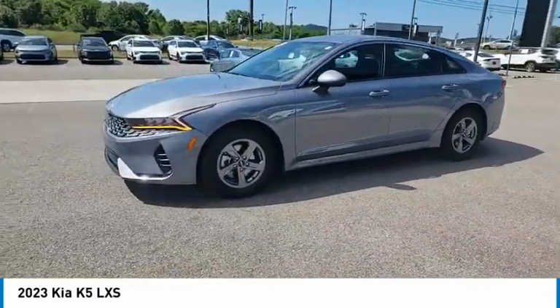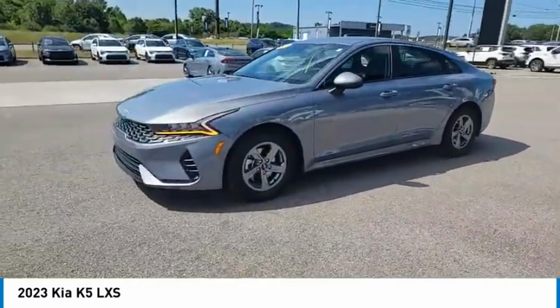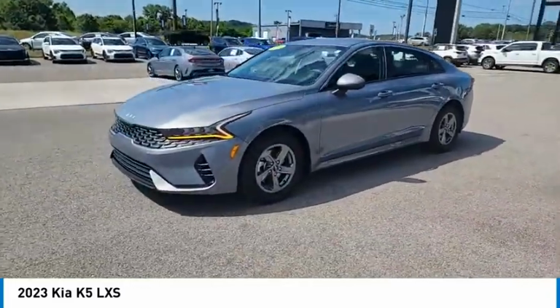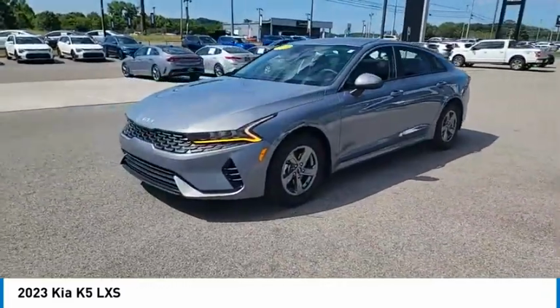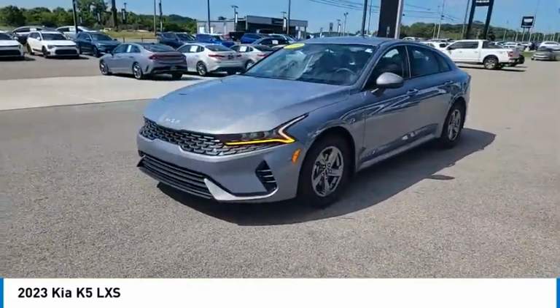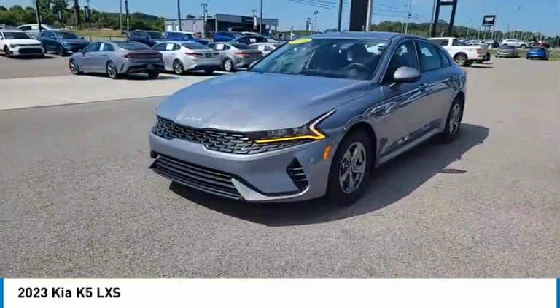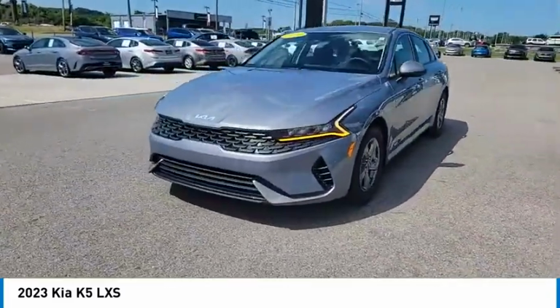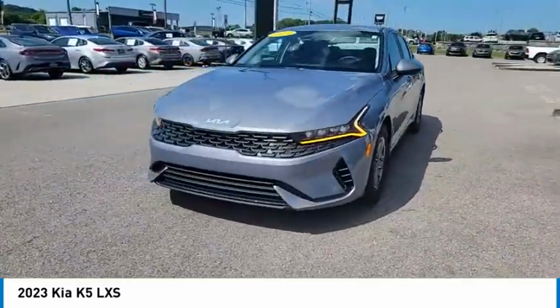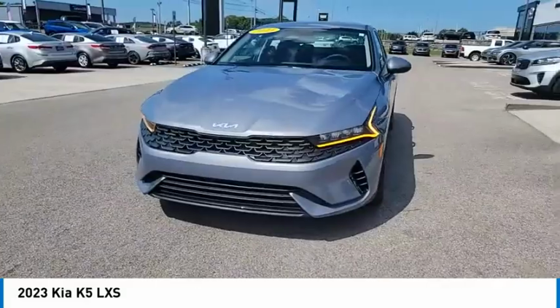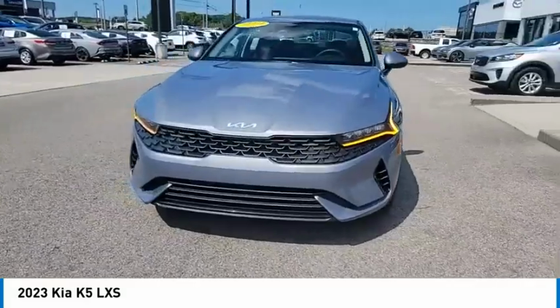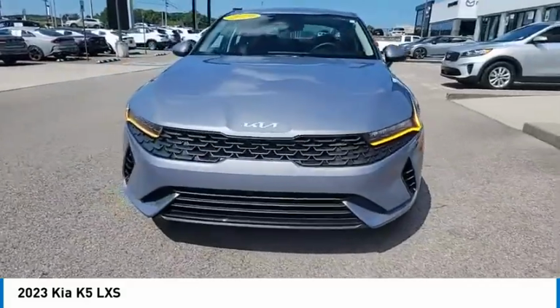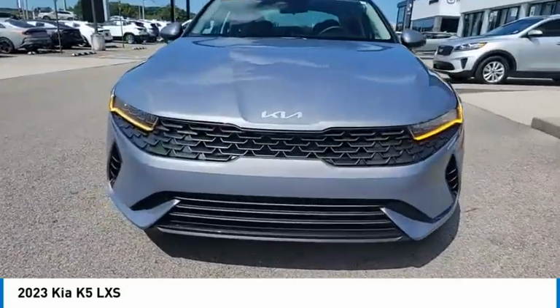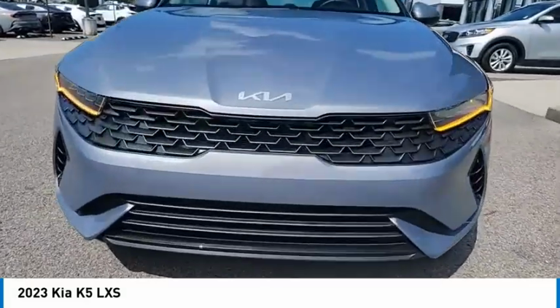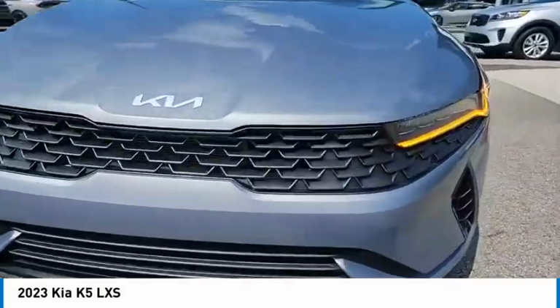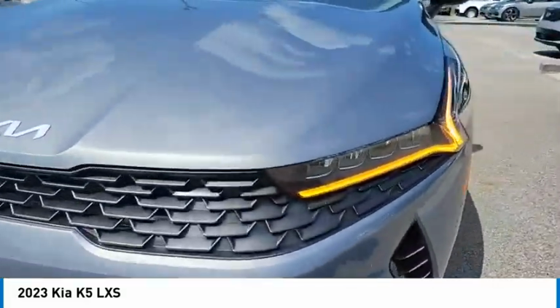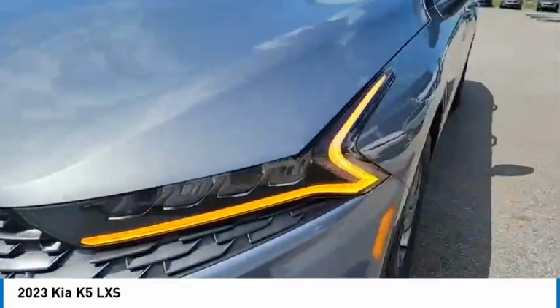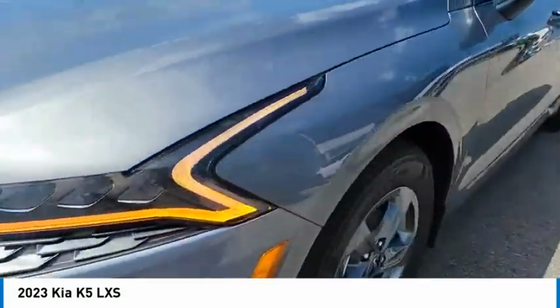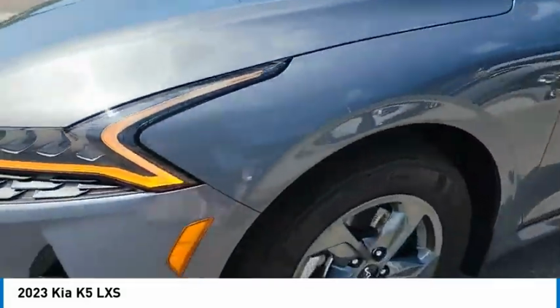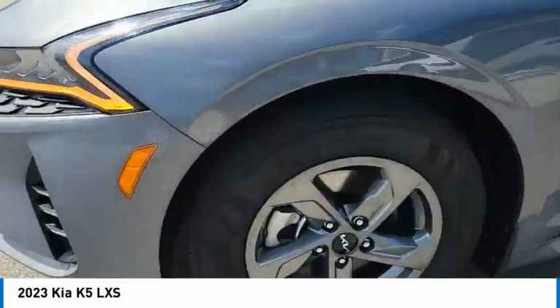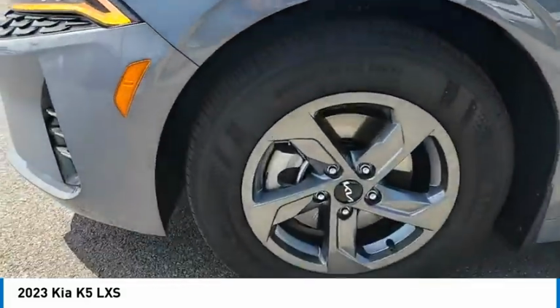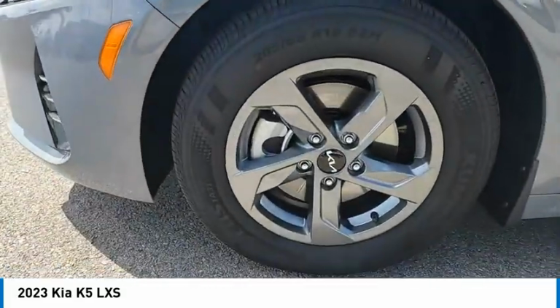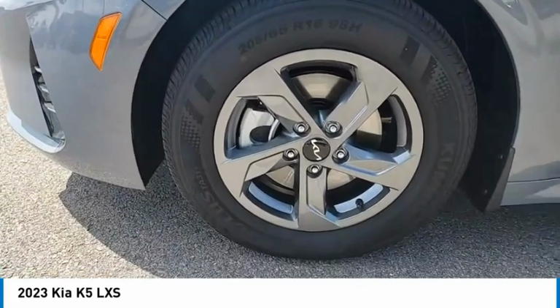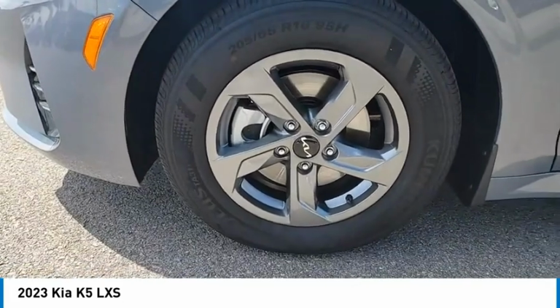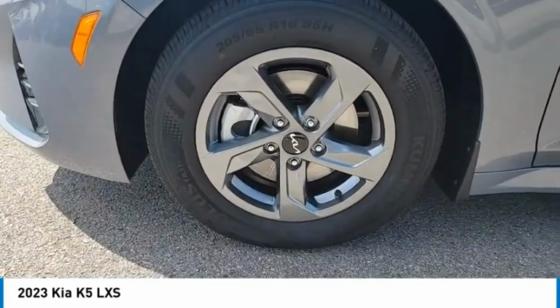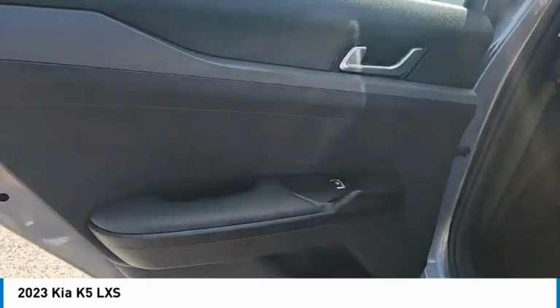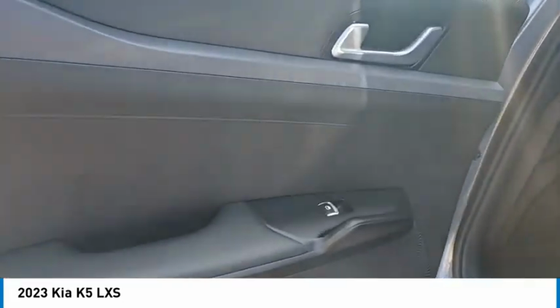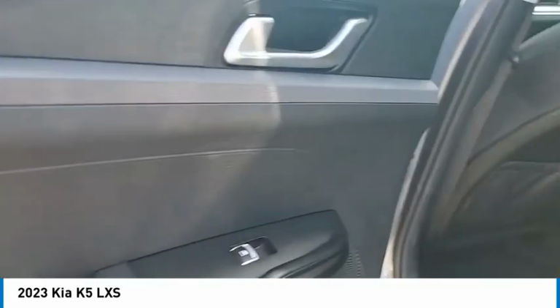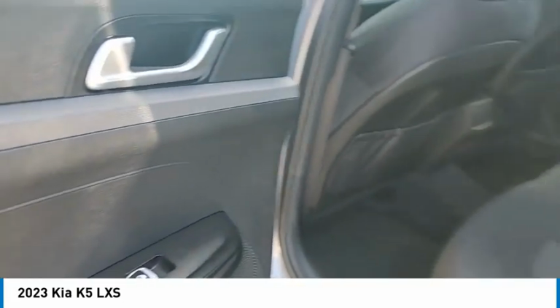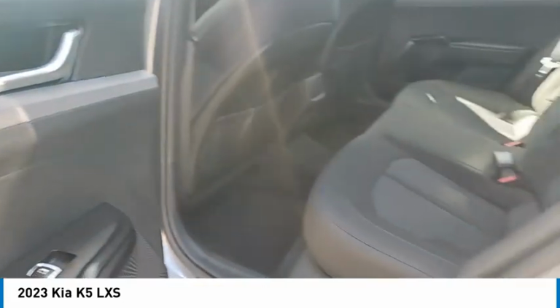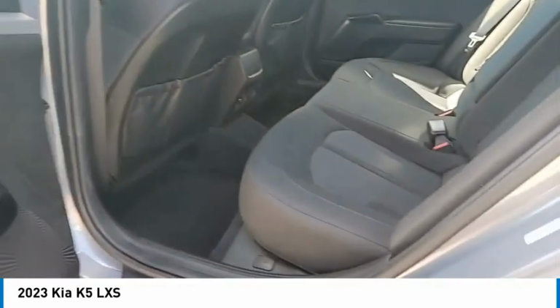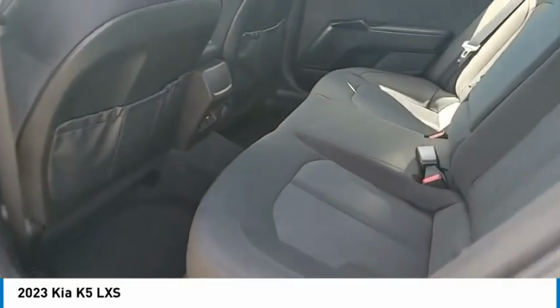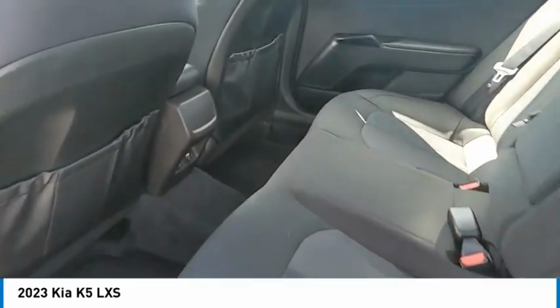Aluminum wheels, heated side mirrors, traction control, daytime running lights, remote keyless entry, remote trunk release, front wheel drive, headlights auto off, mirror memory, security system.